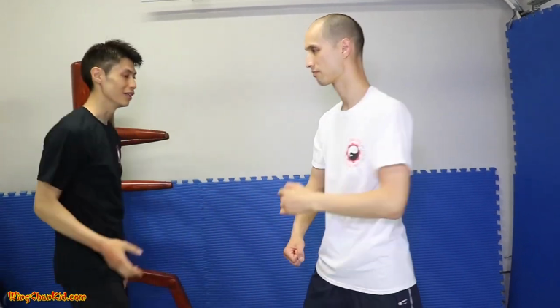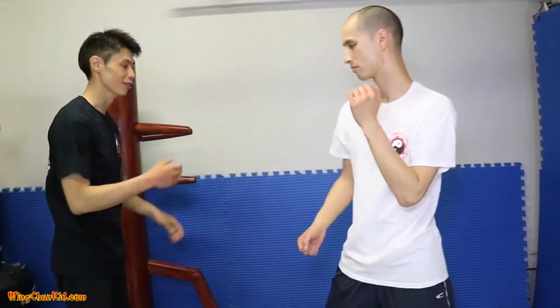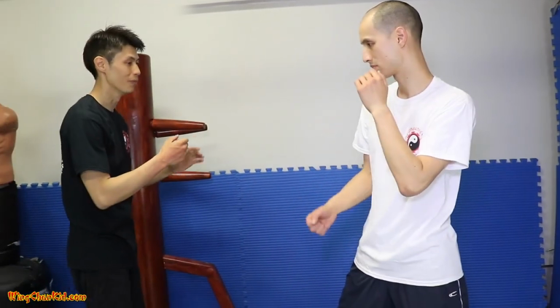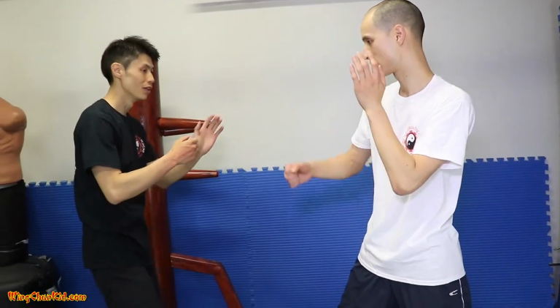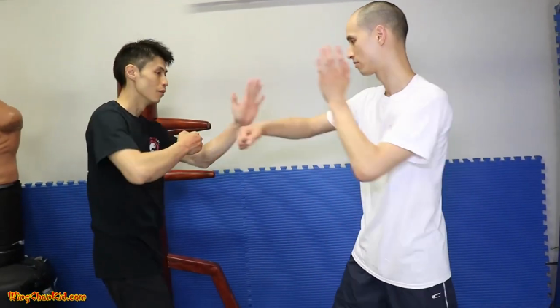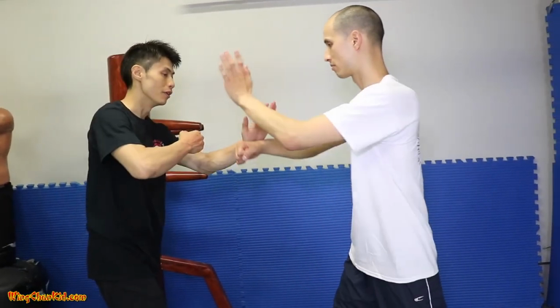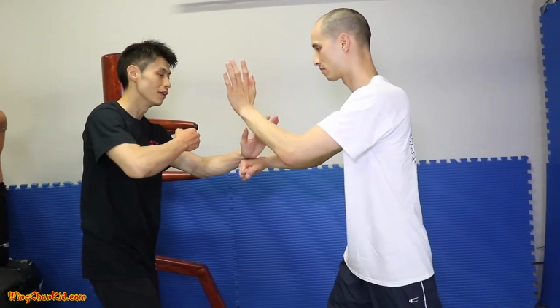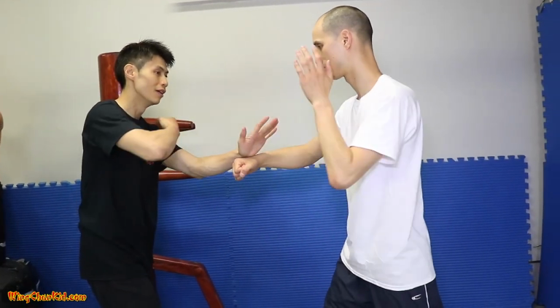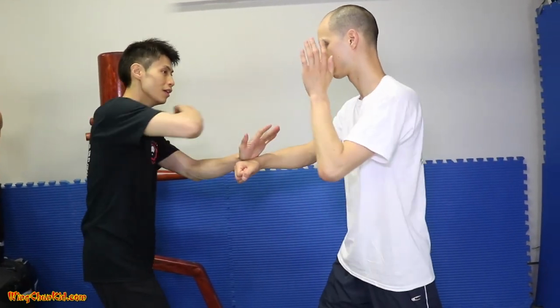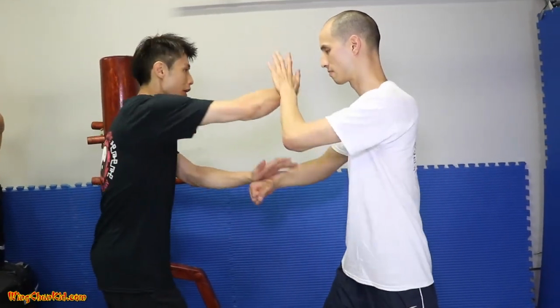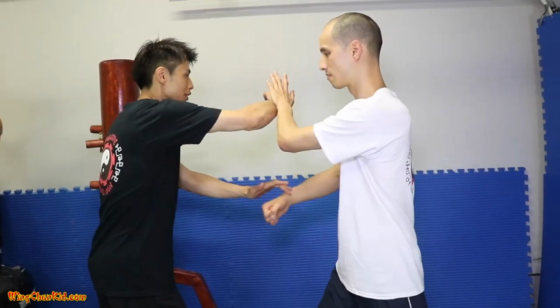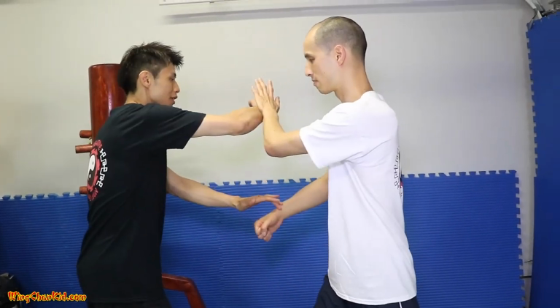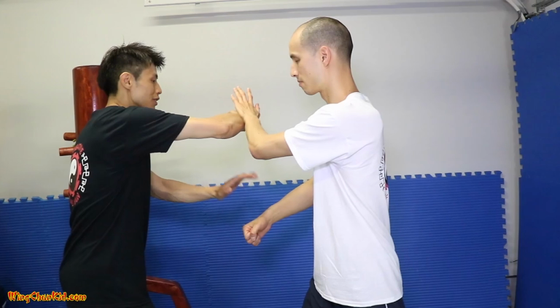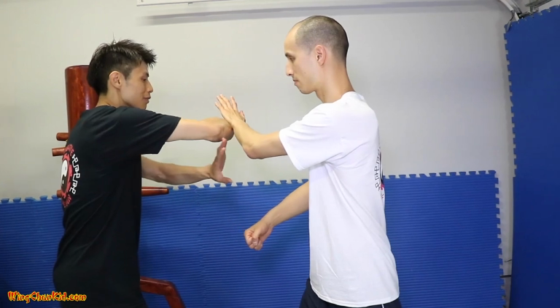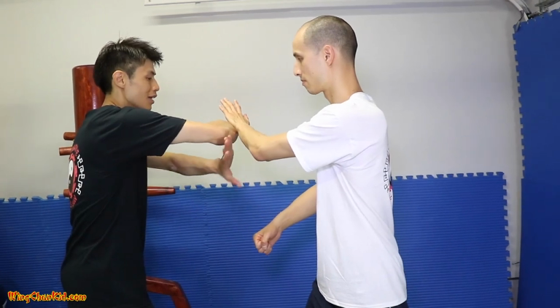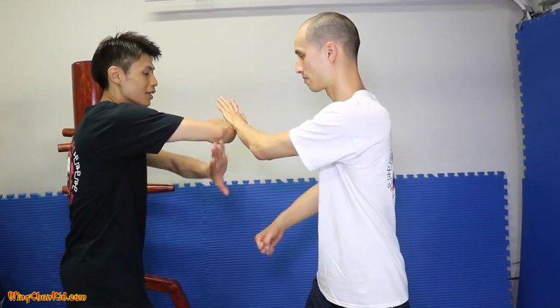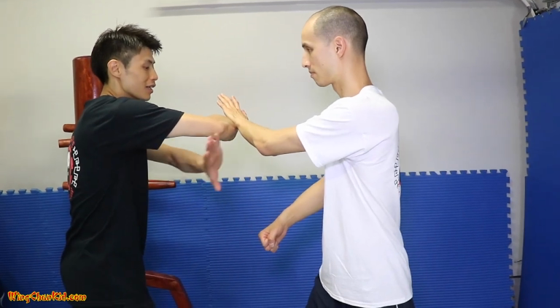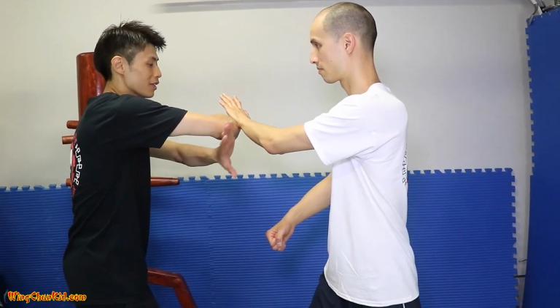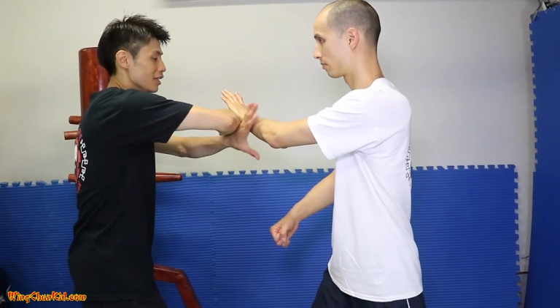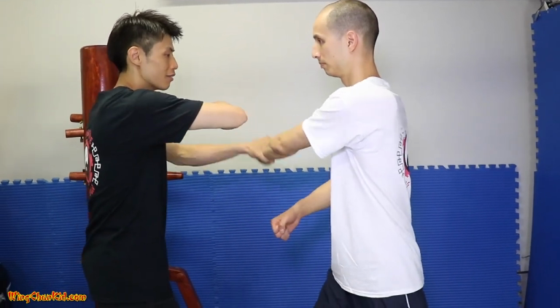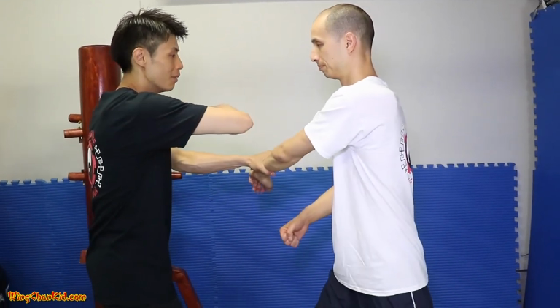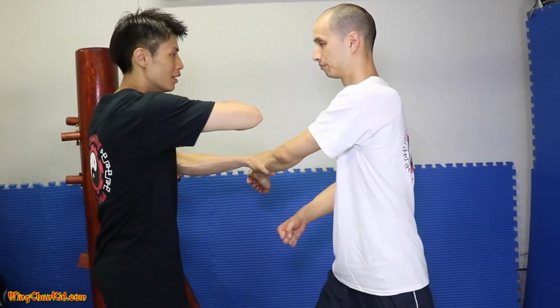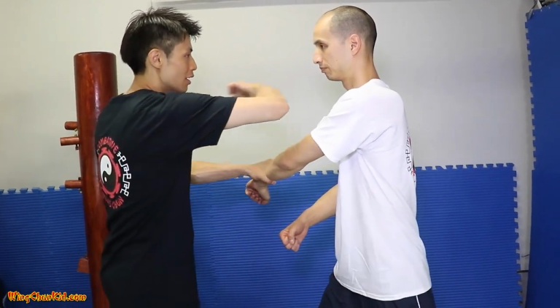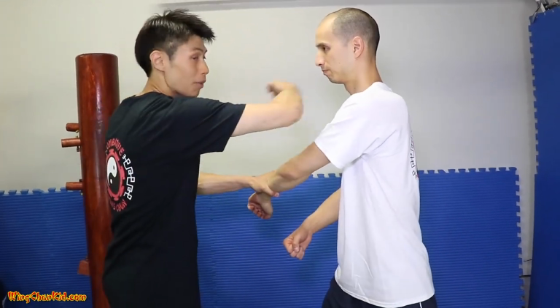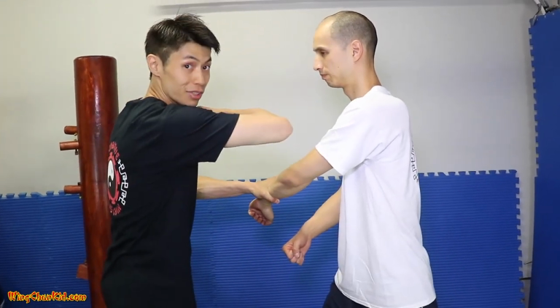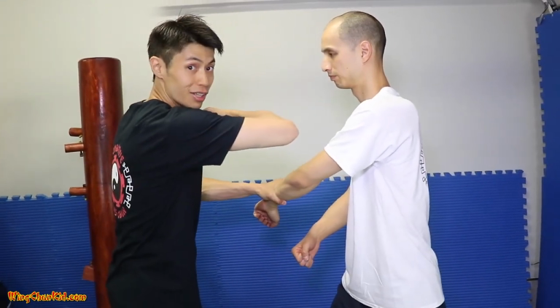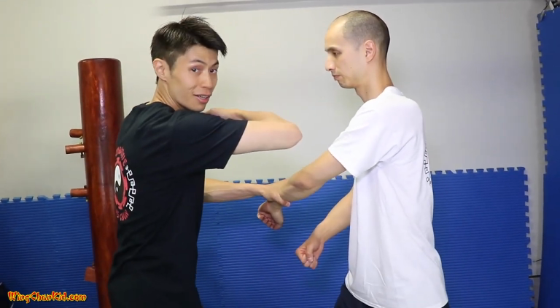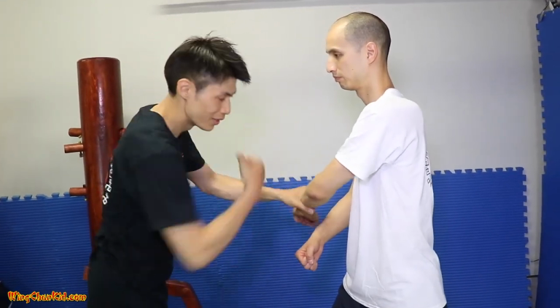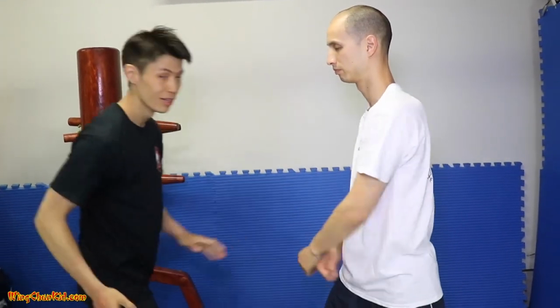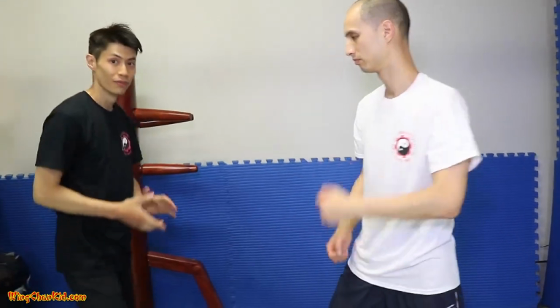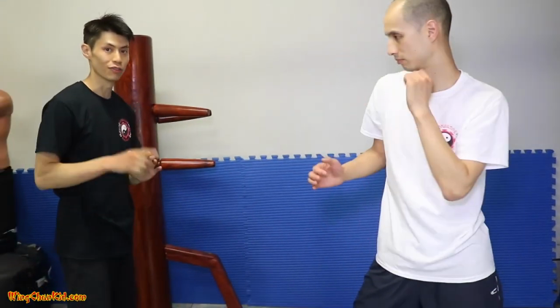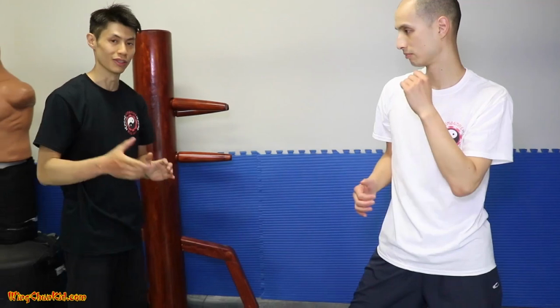Really slow it down: back fist — you push this way, there's a counter underneath, grab, back fist. That's the first one.